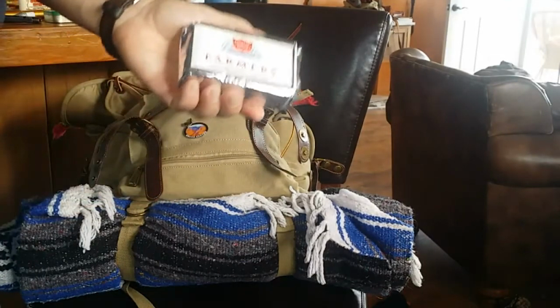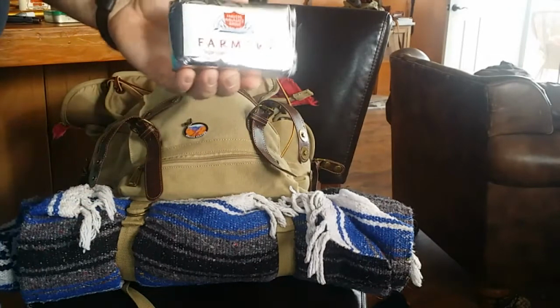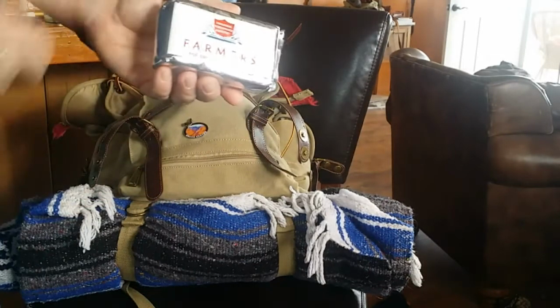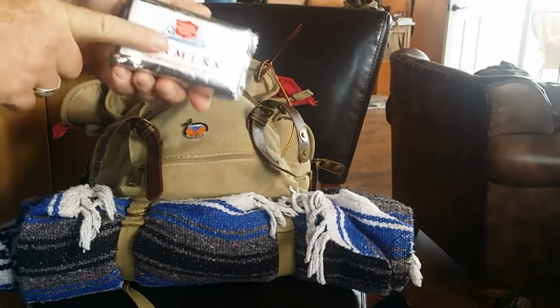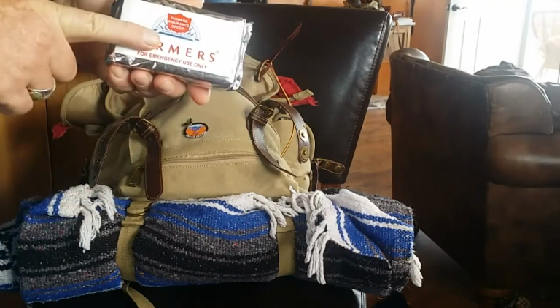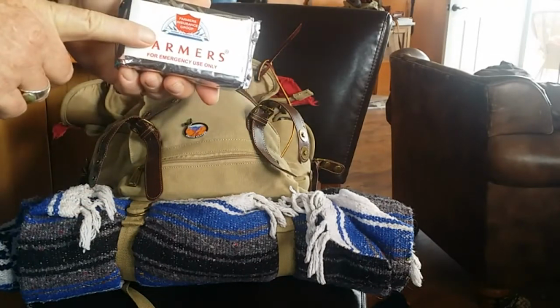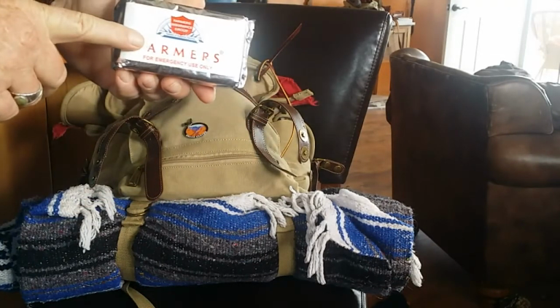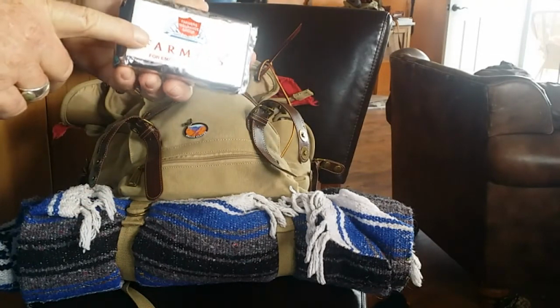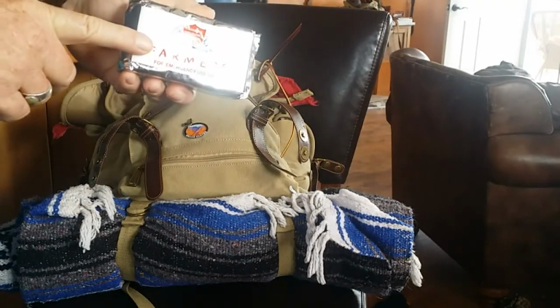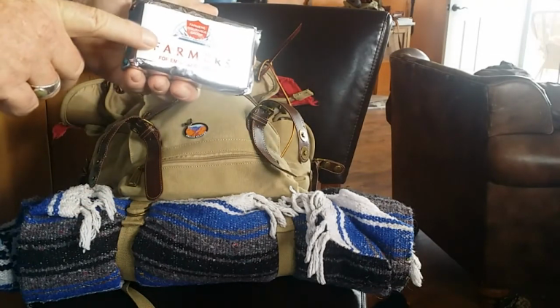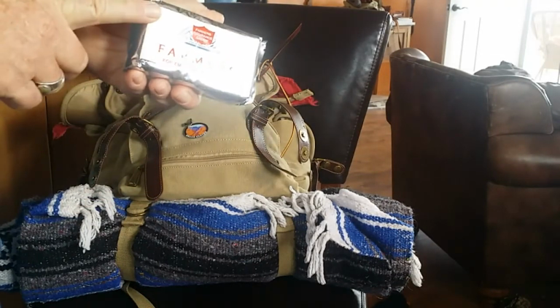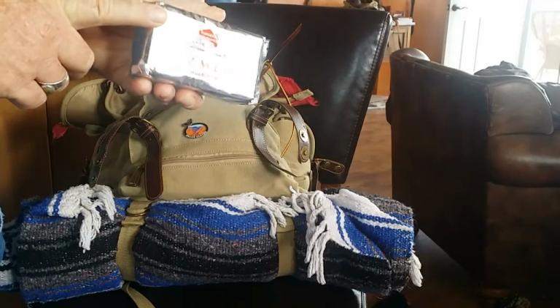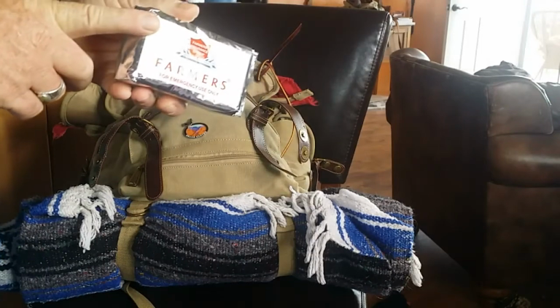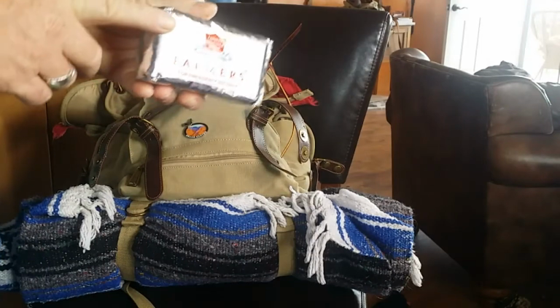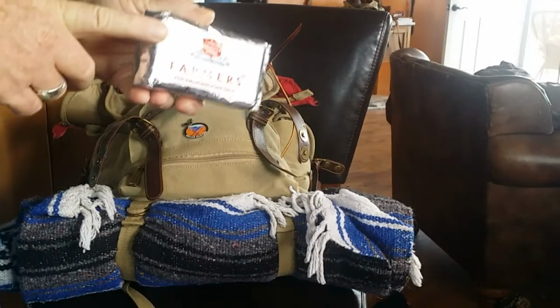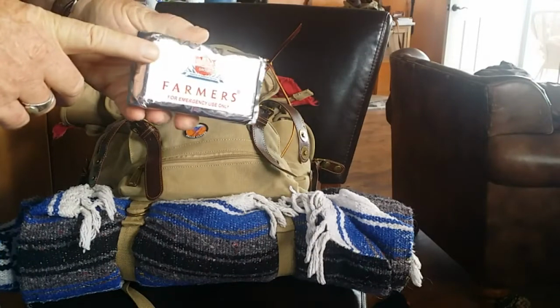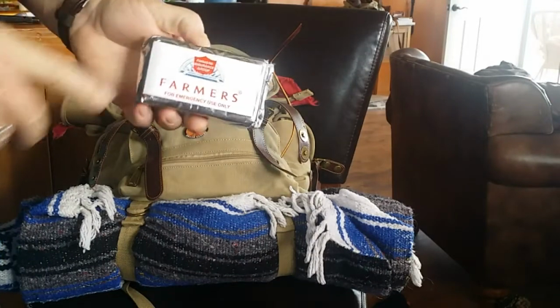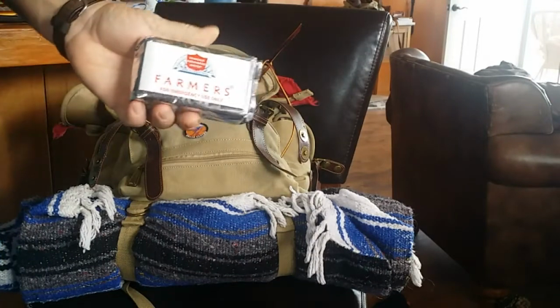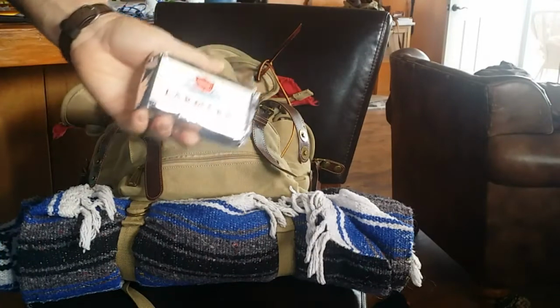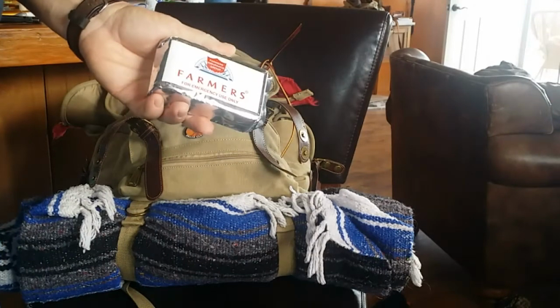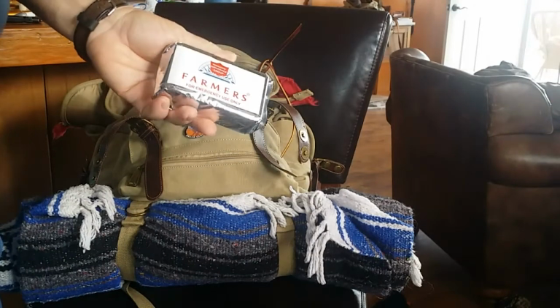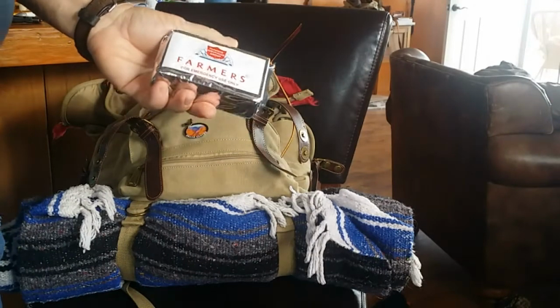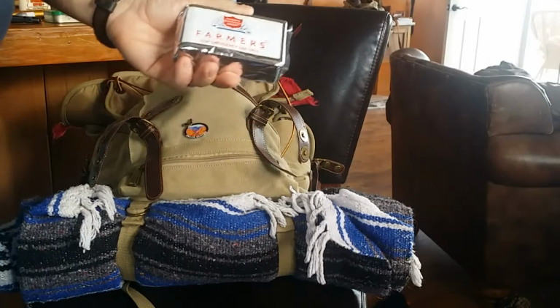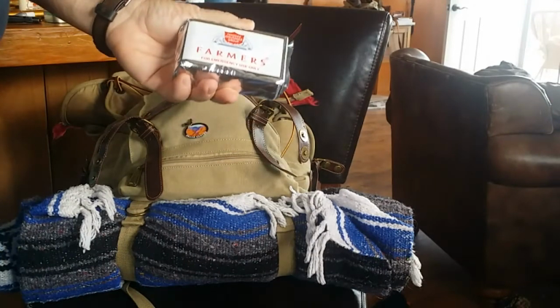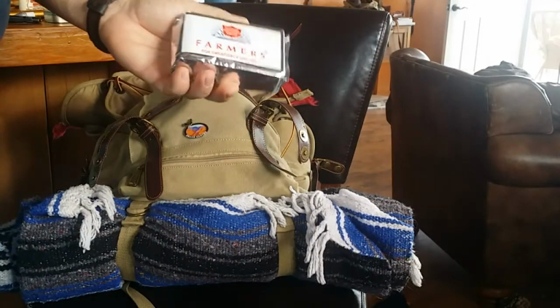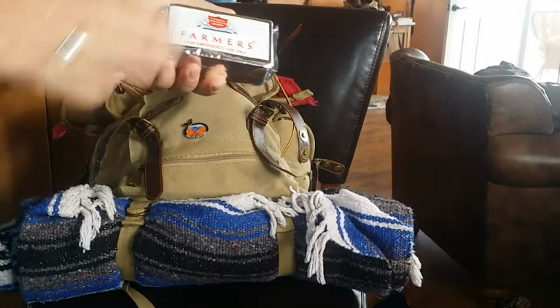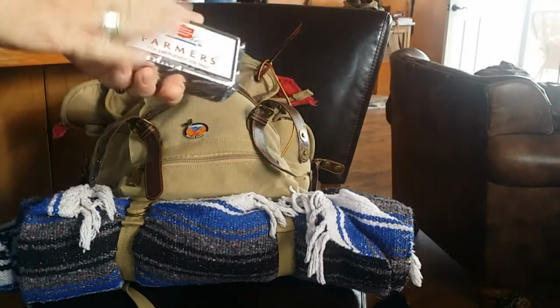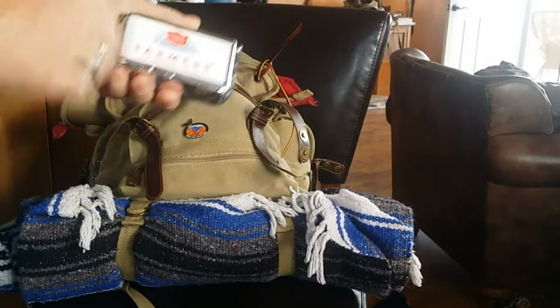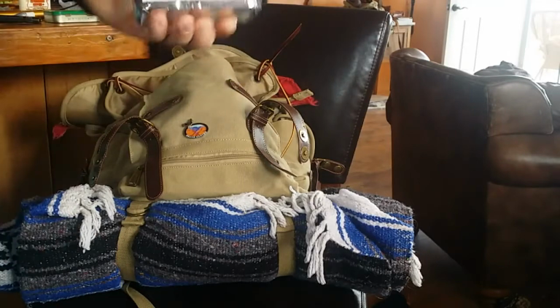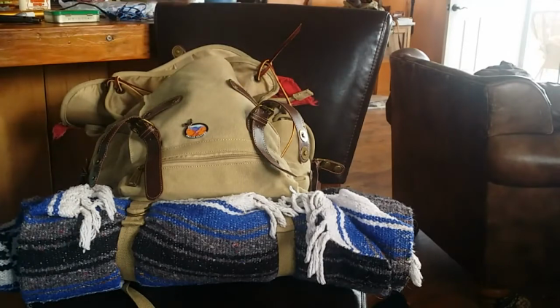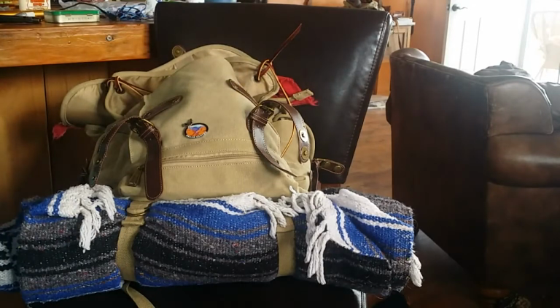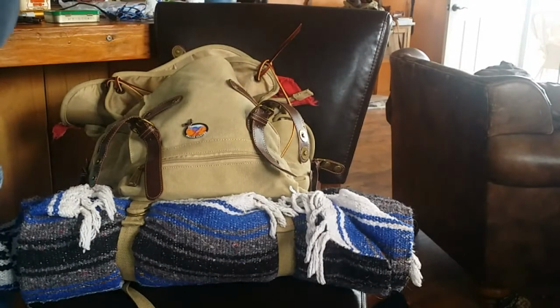You can use this for protection from the wind, from the rain, from the cold. If you're in your vehicle and it gets extremely cold and it's snowing, one of these could actually save your life.